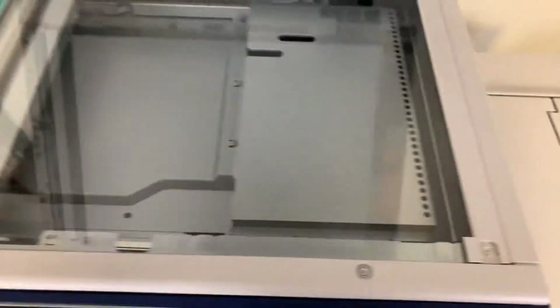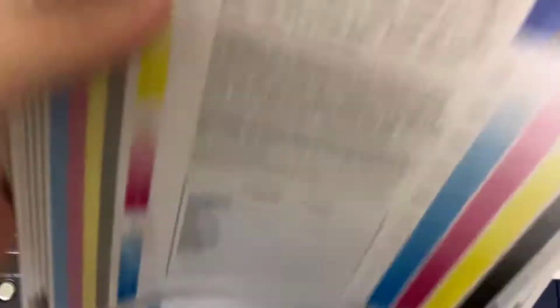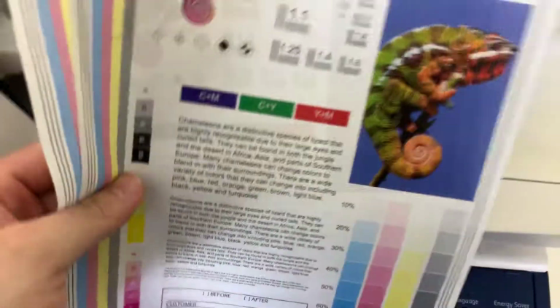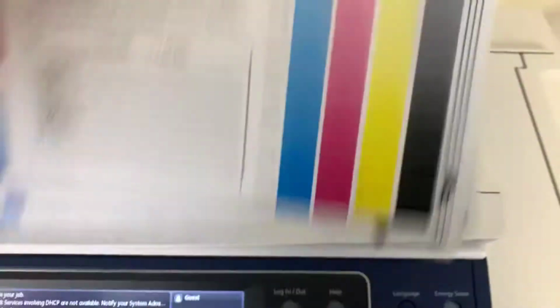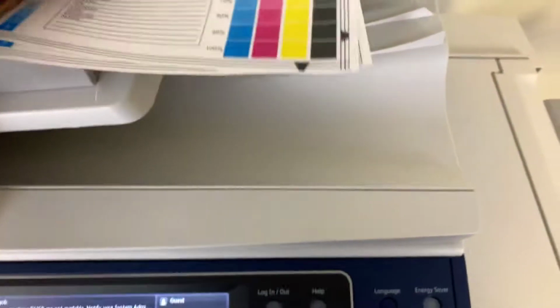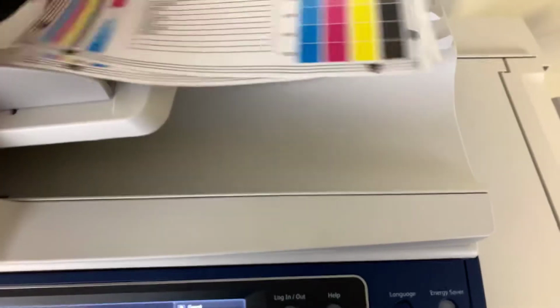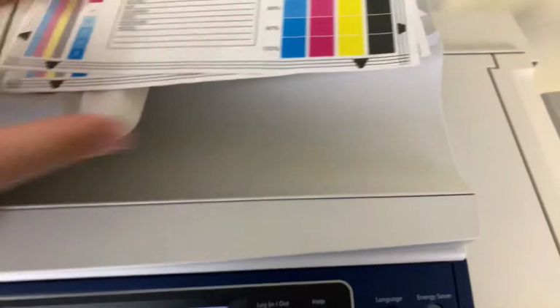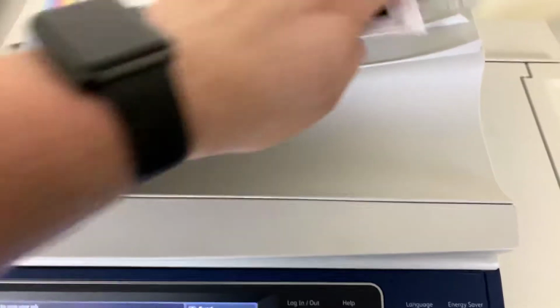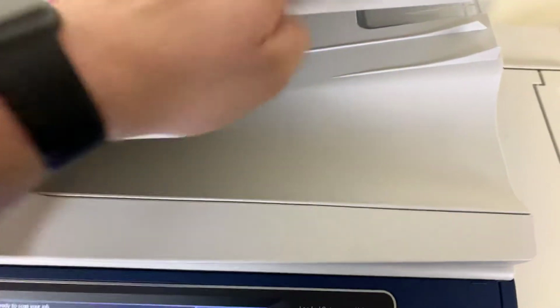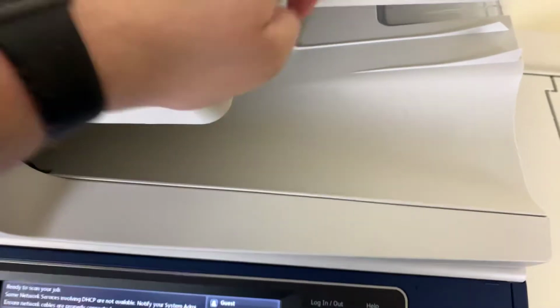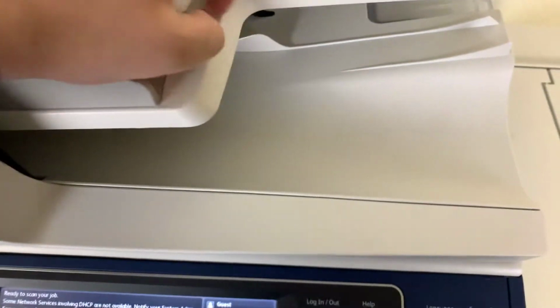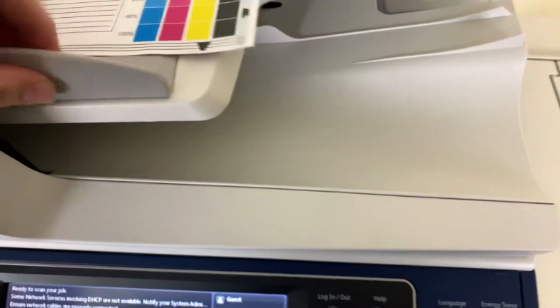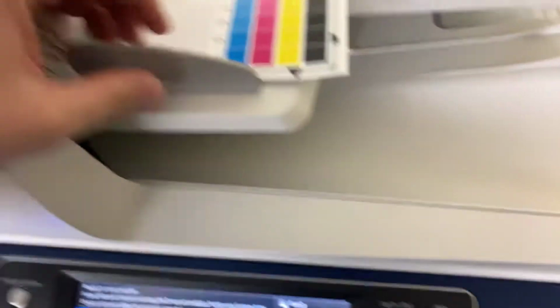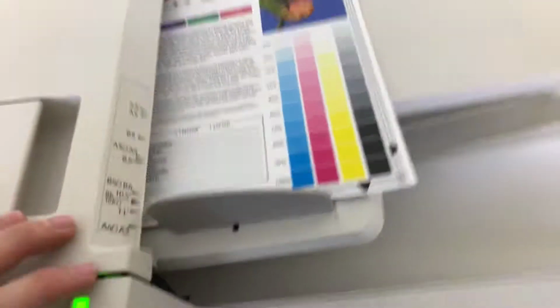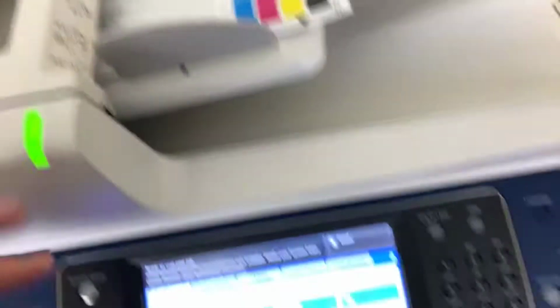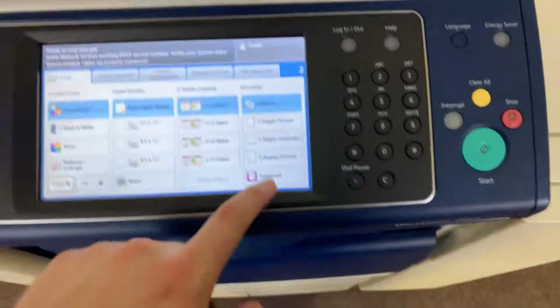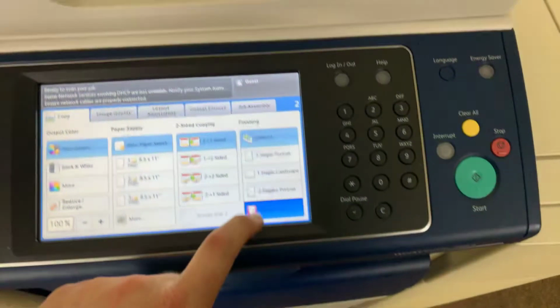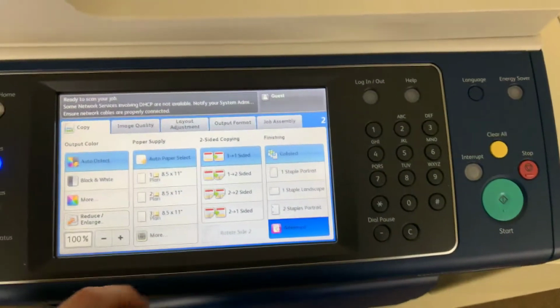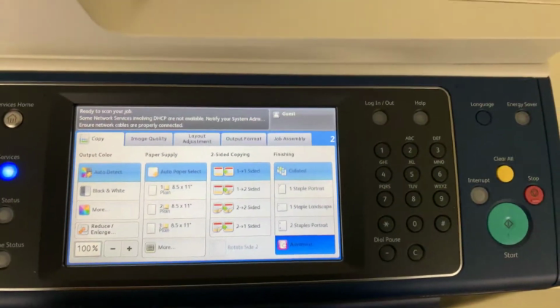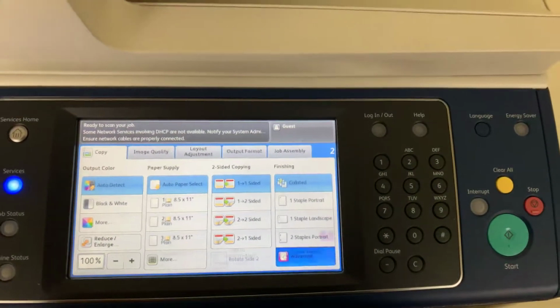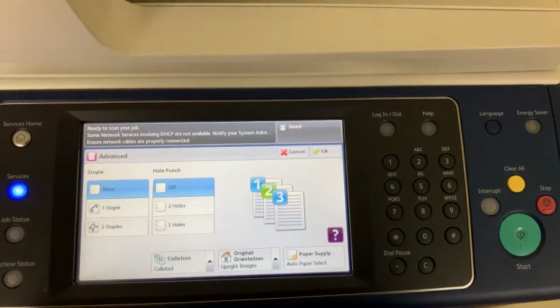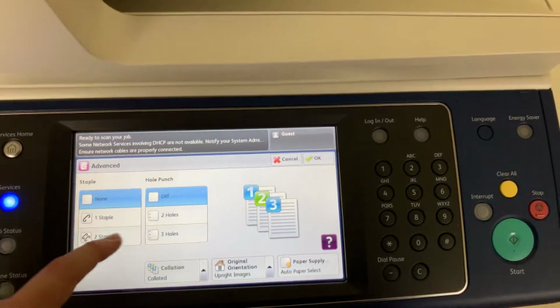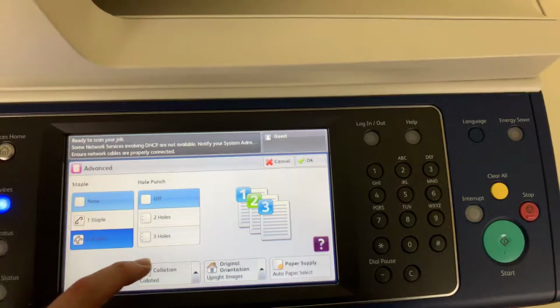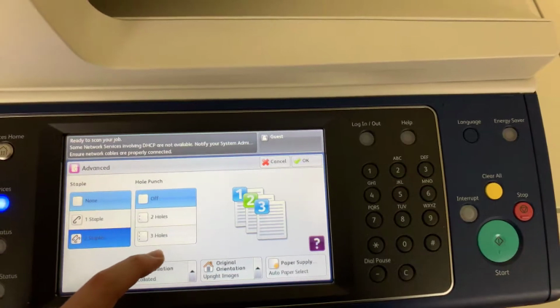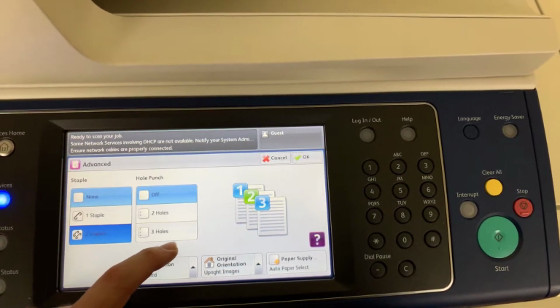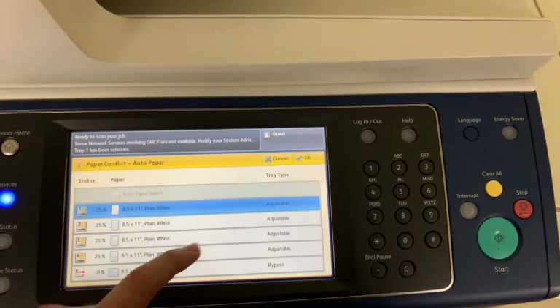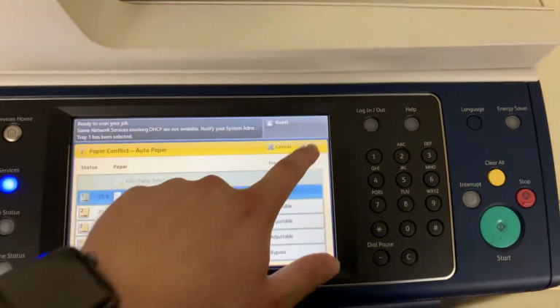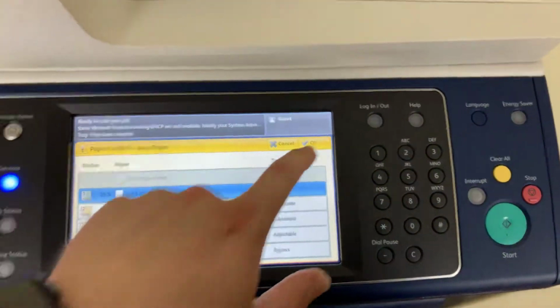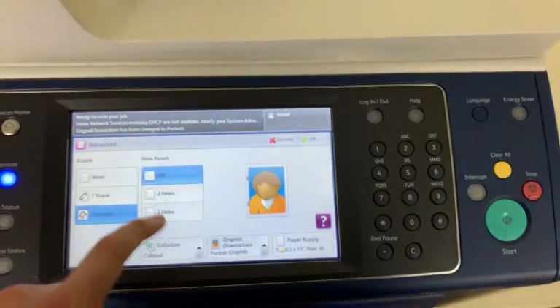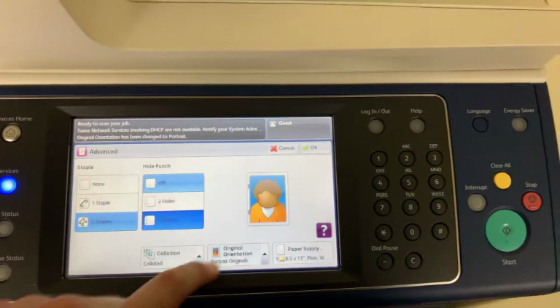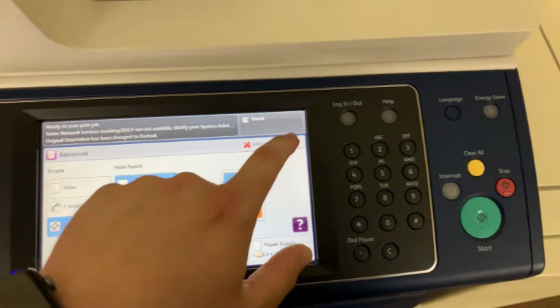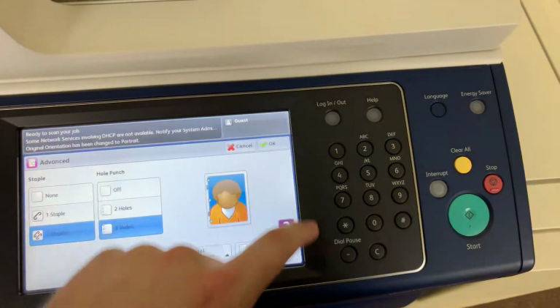Now we'll go ahead and test out the document feeder as well as the stapling feature on our finisher. It actually has a three-hole punch as well. I'll run that job through once.